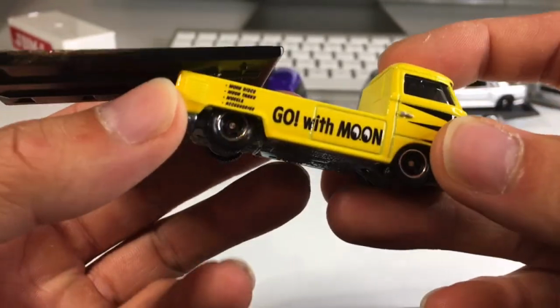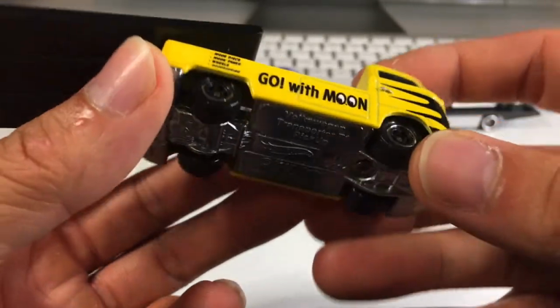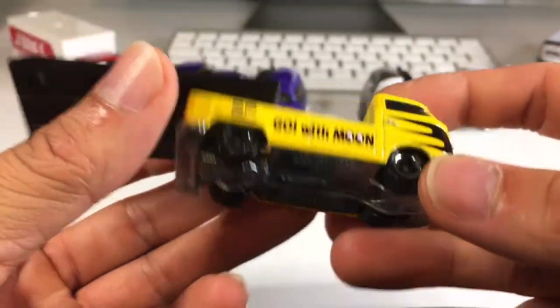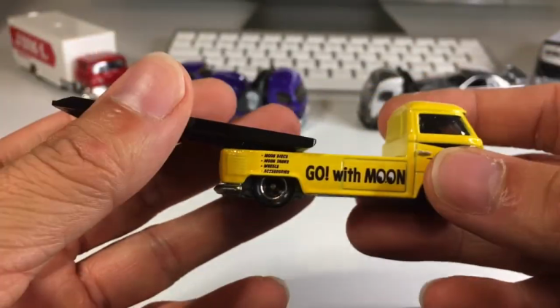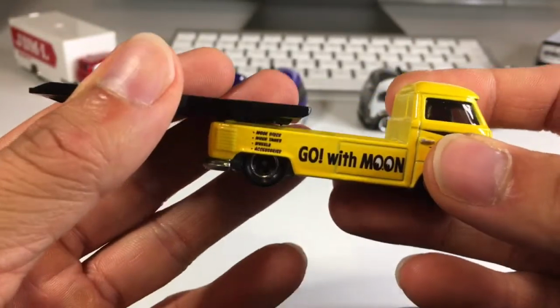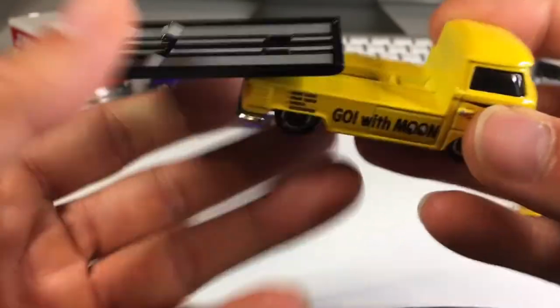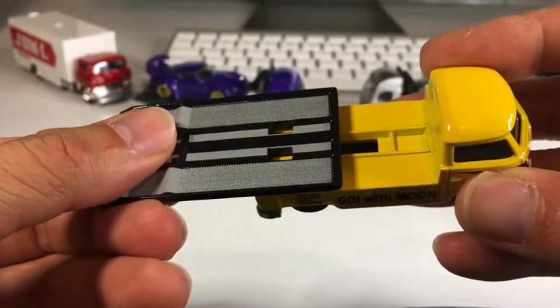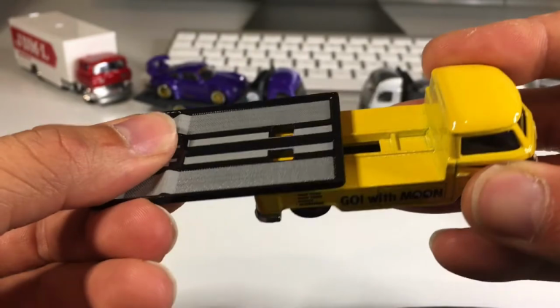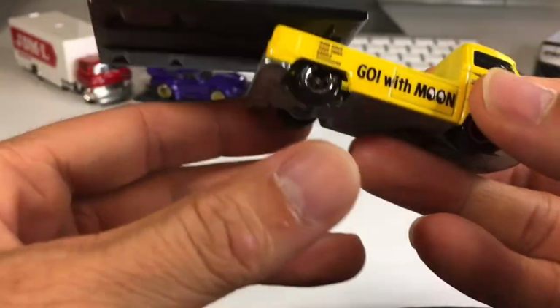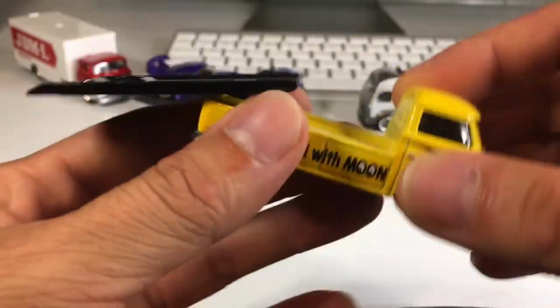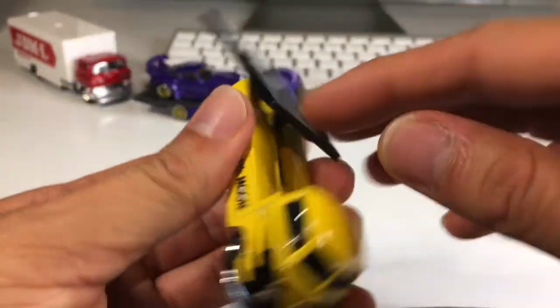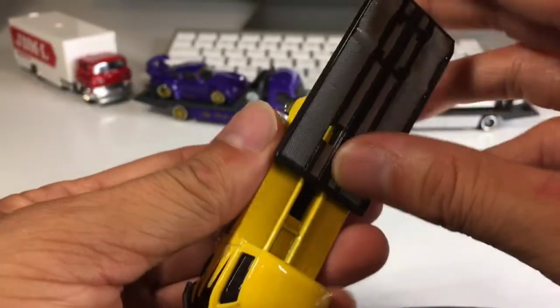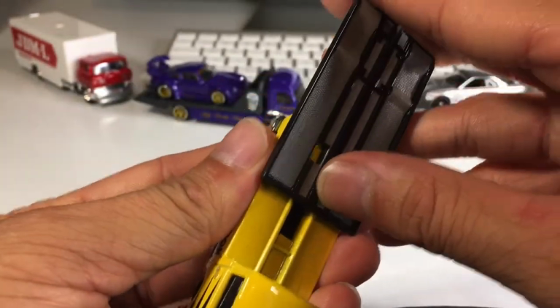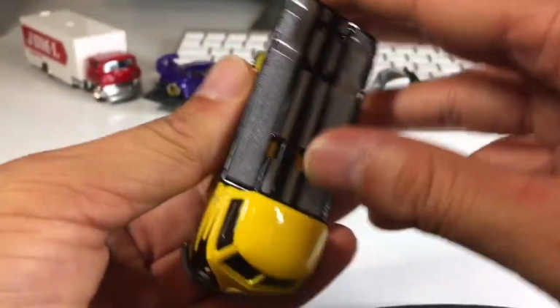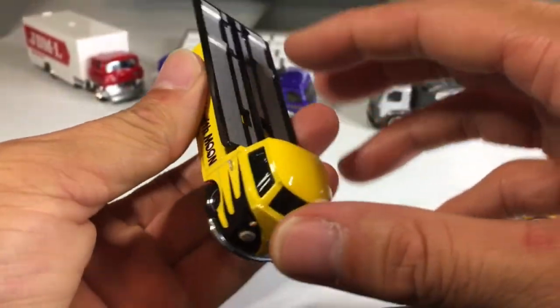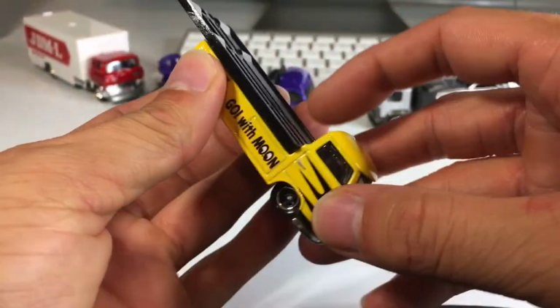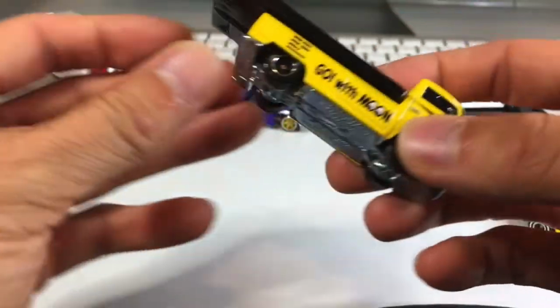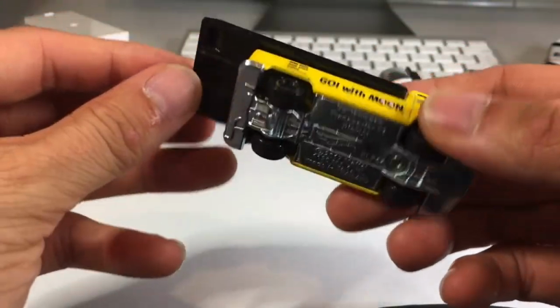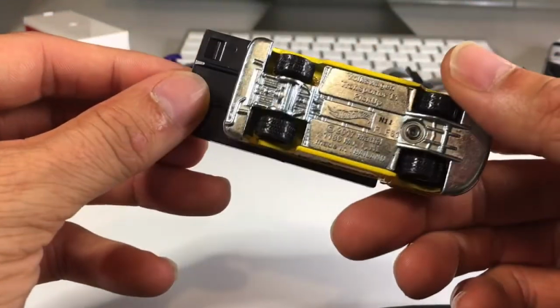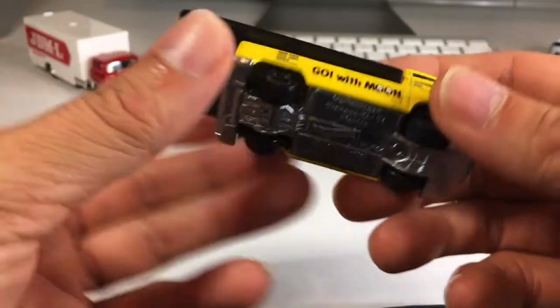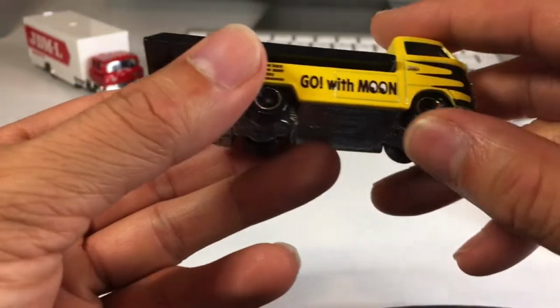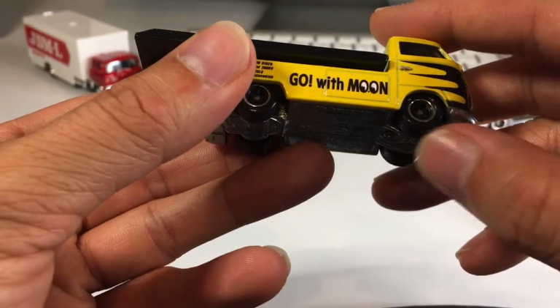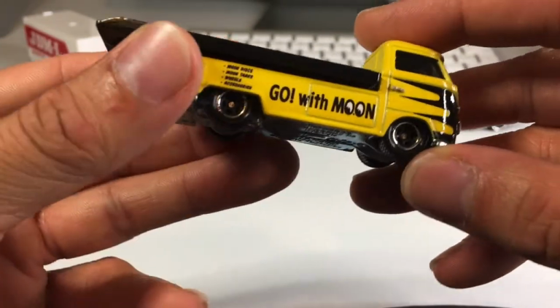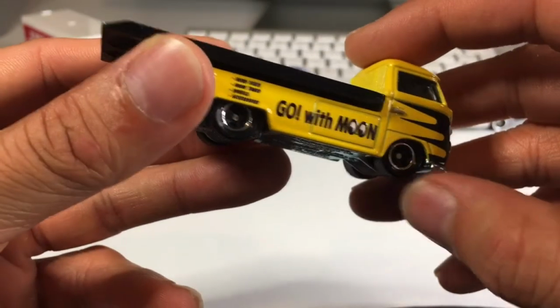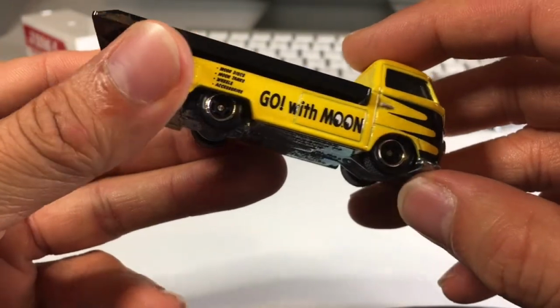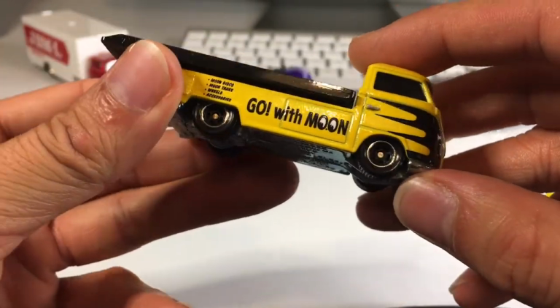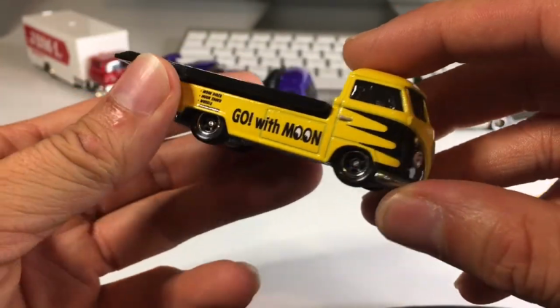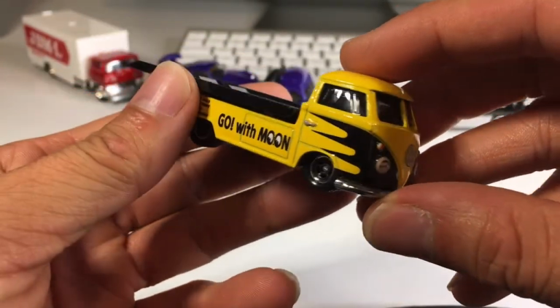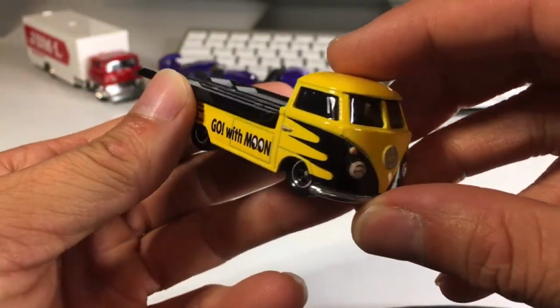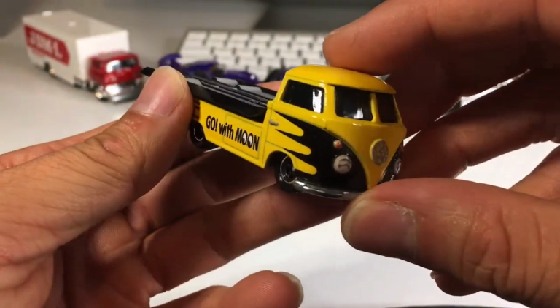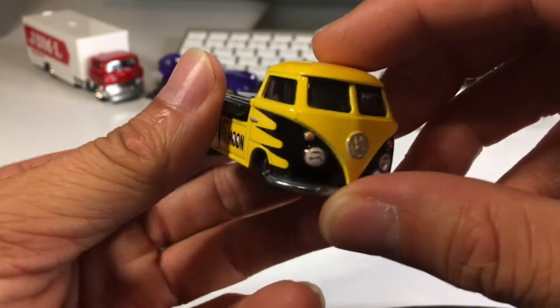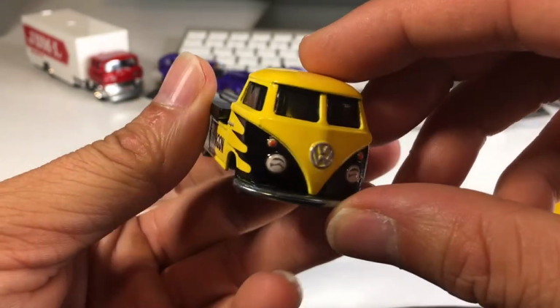This reminds me of a vintage piece. I'm pretty sure it's supposed to... dang, that's stiff. But this too has rubber tires. Nice tampo.